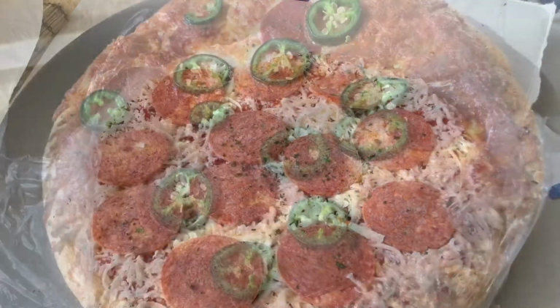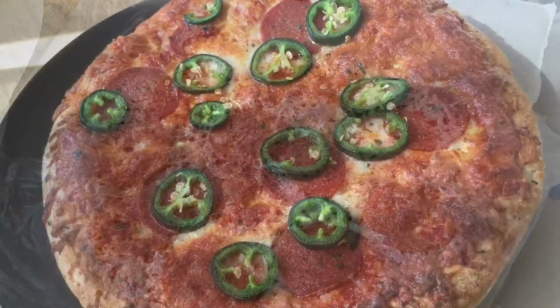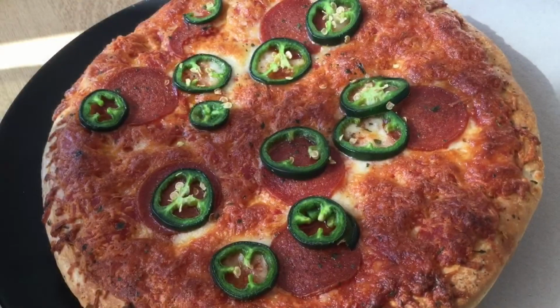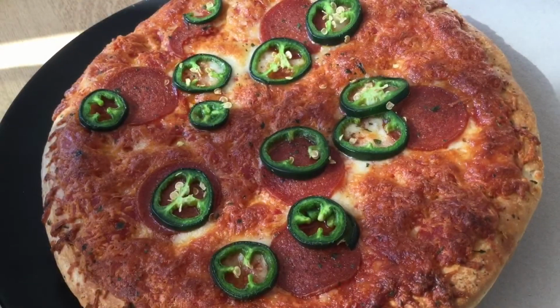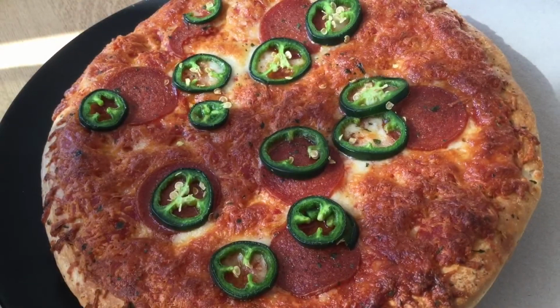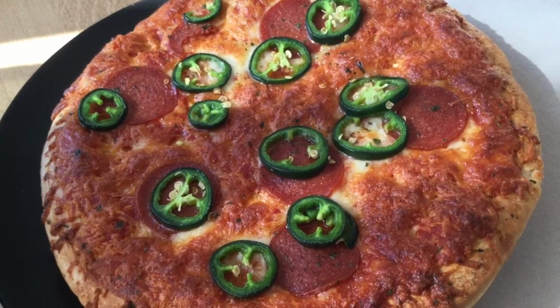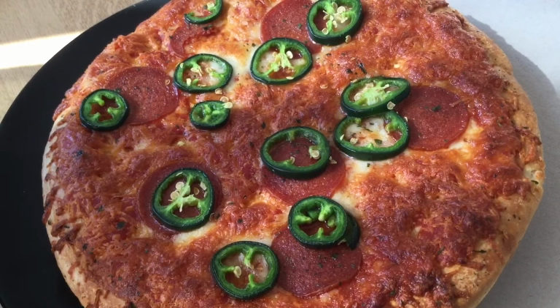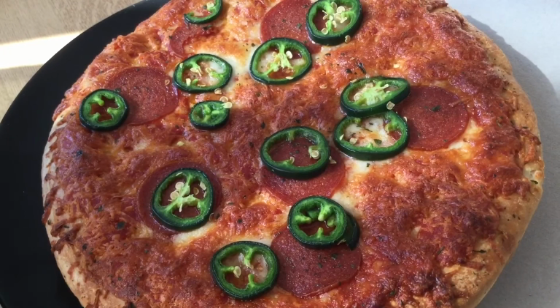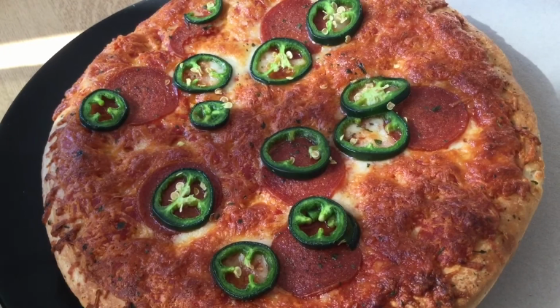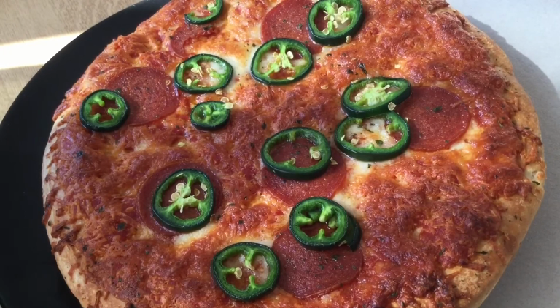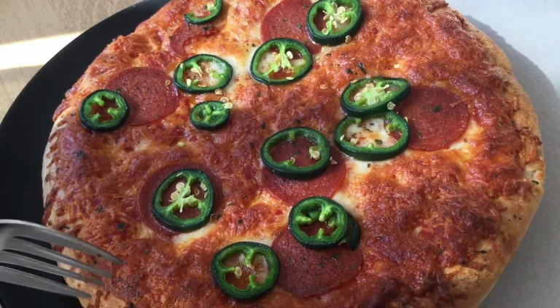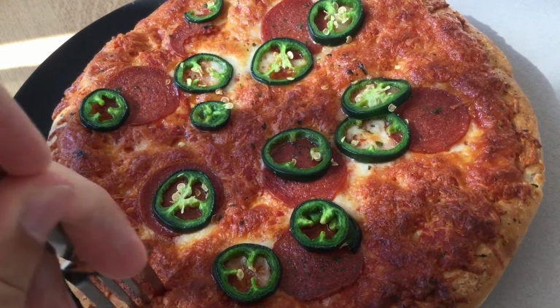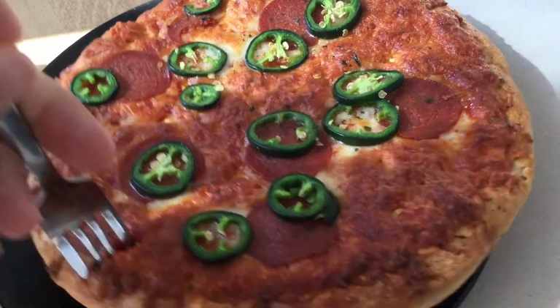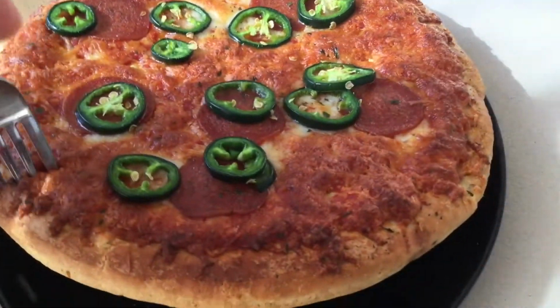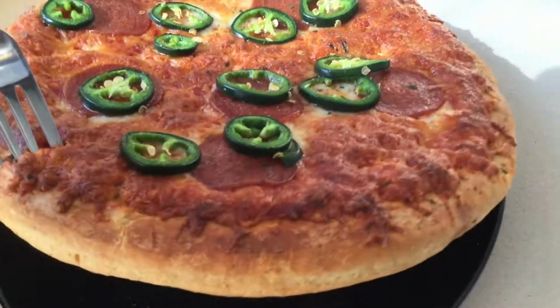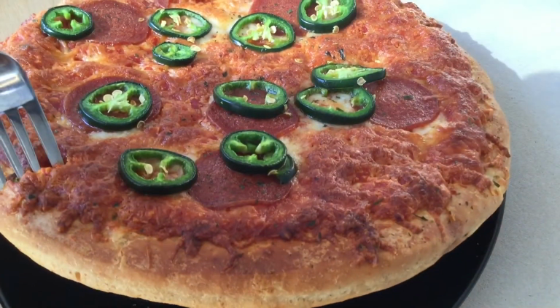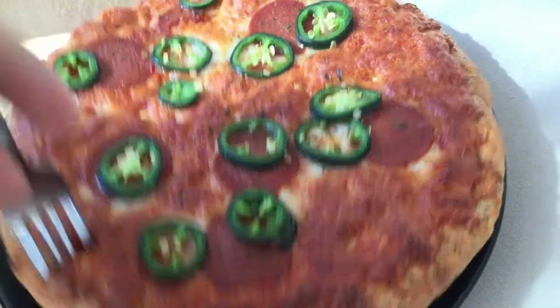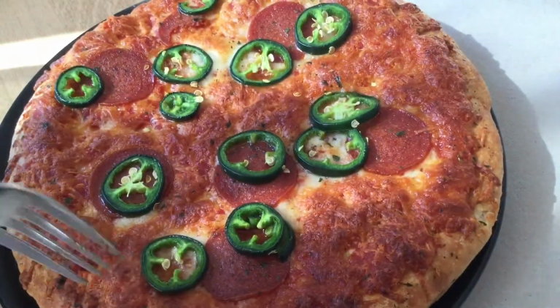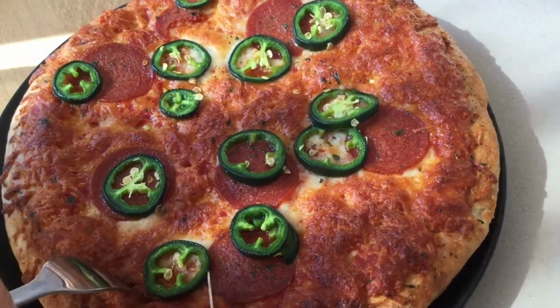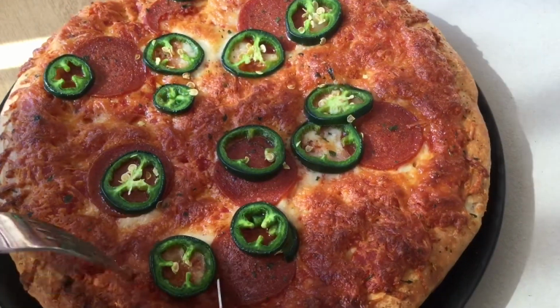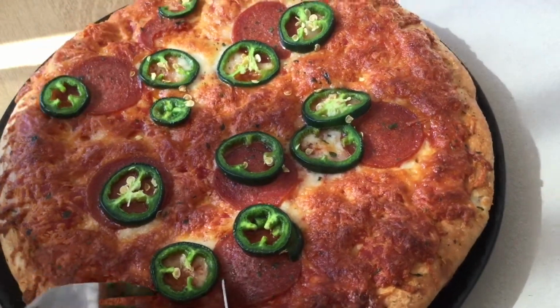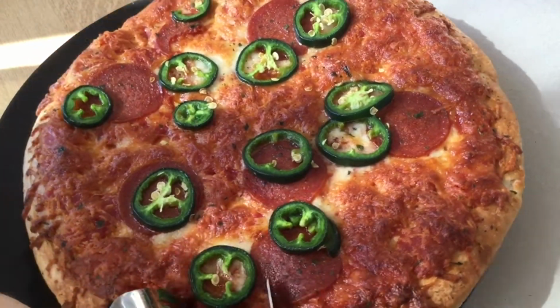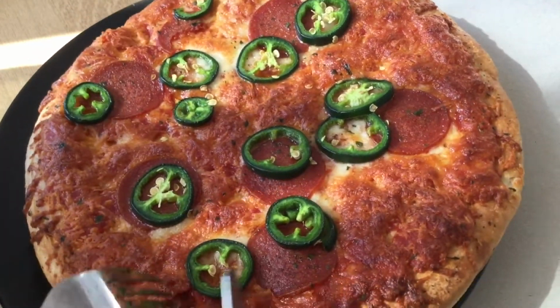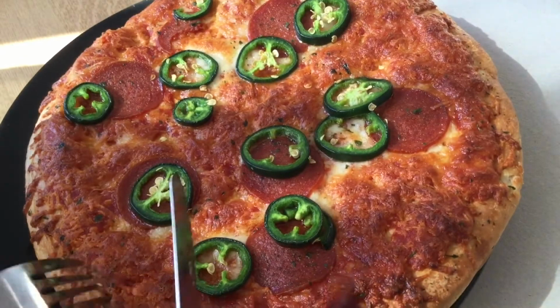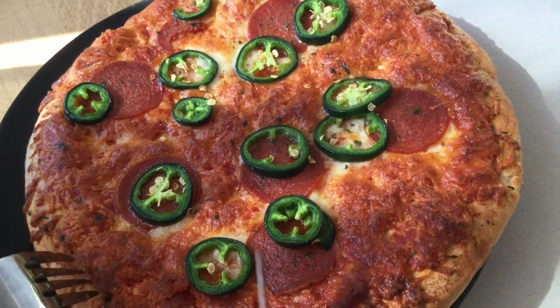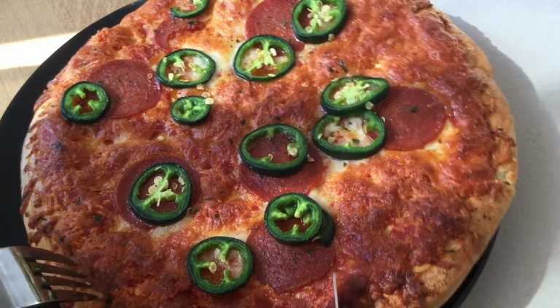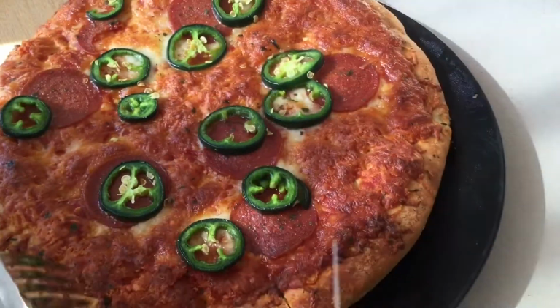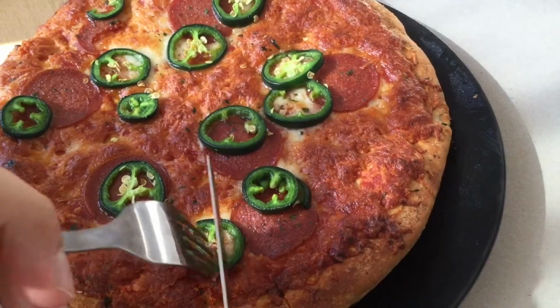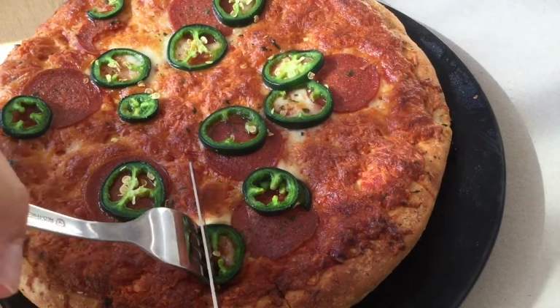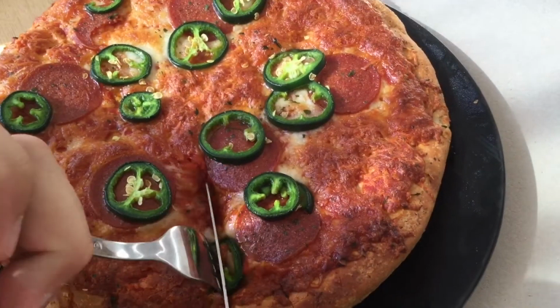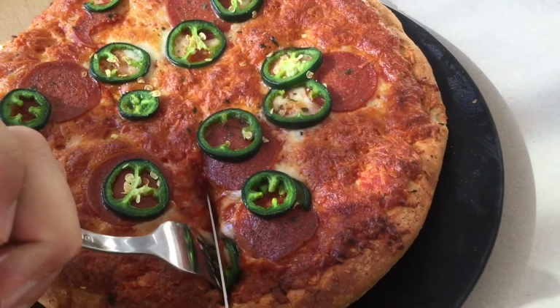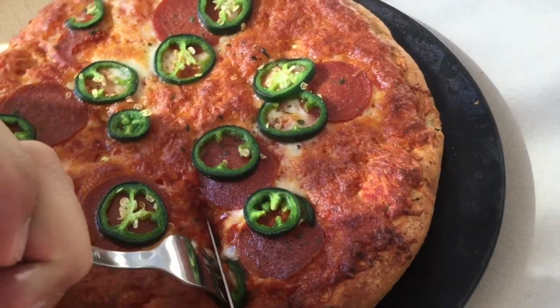So the pizza is ready now and this is how it looks. Basically a very big pizza, very hot, and I expected more fat to be on it. It looks a bit dry, so I'm very curious.